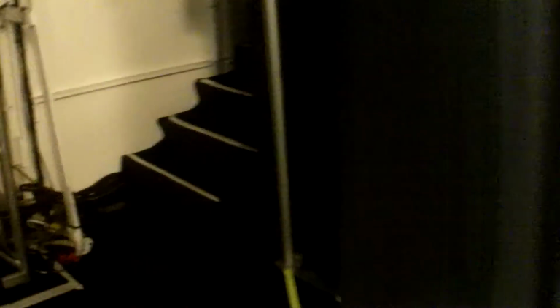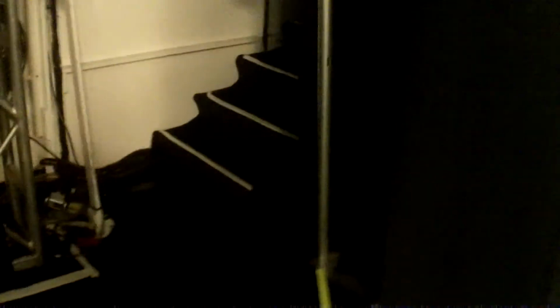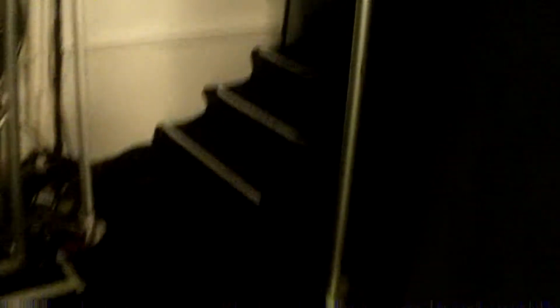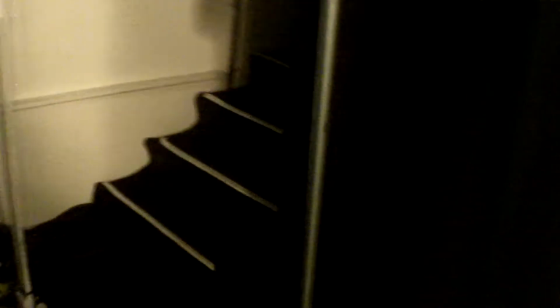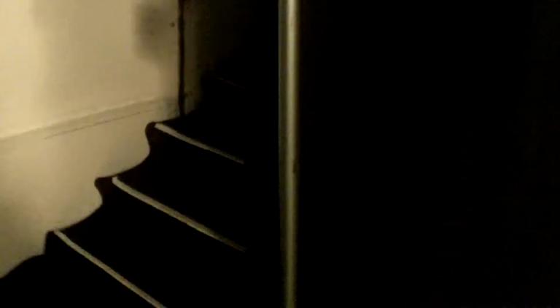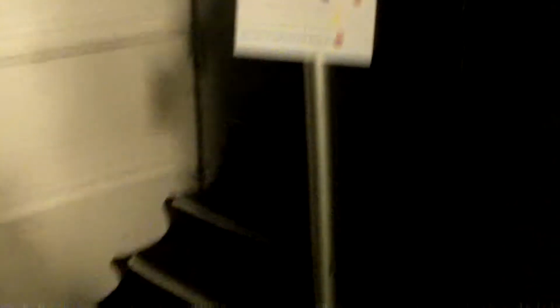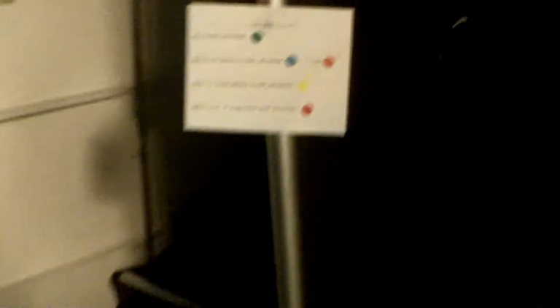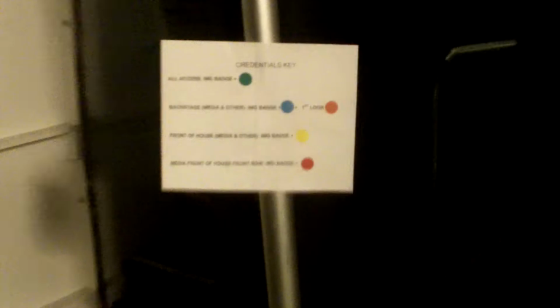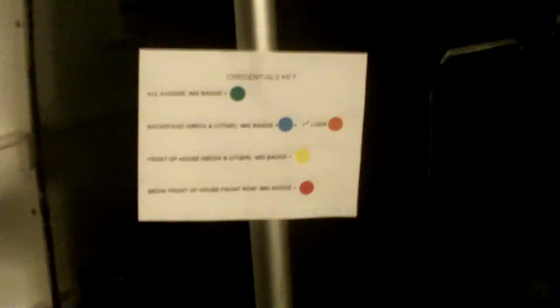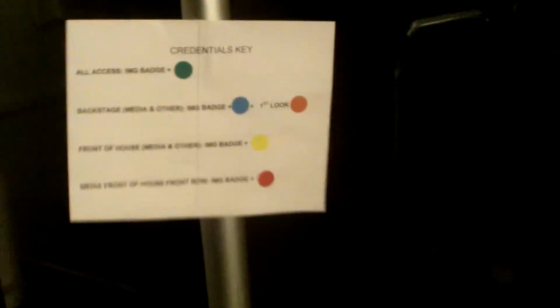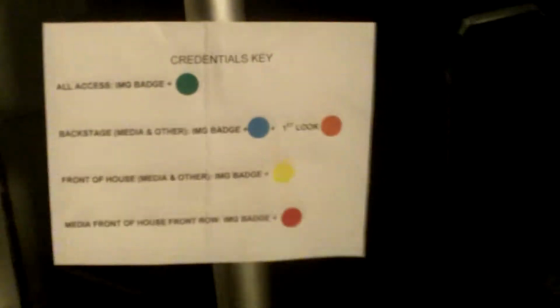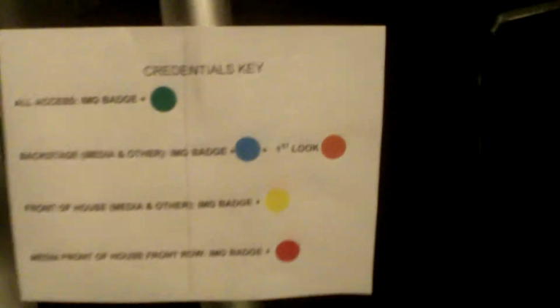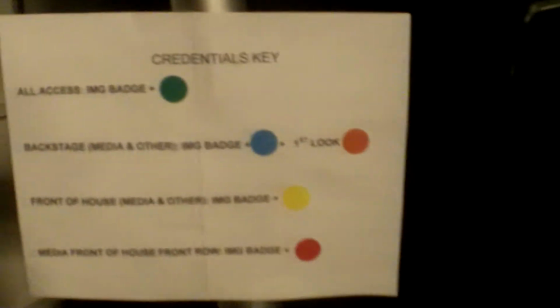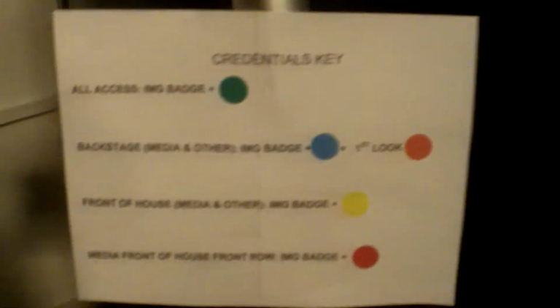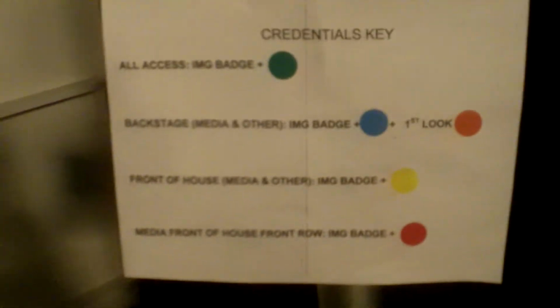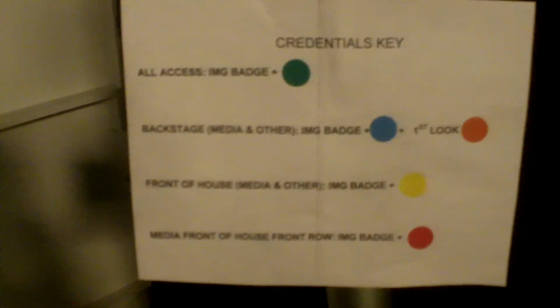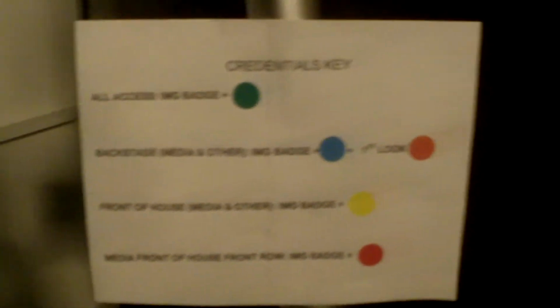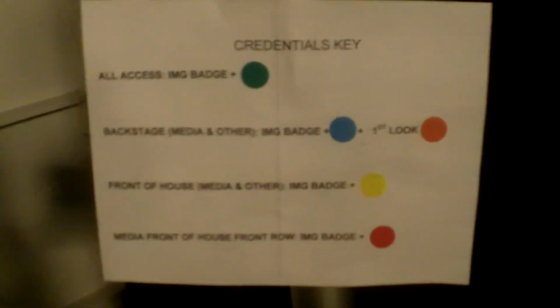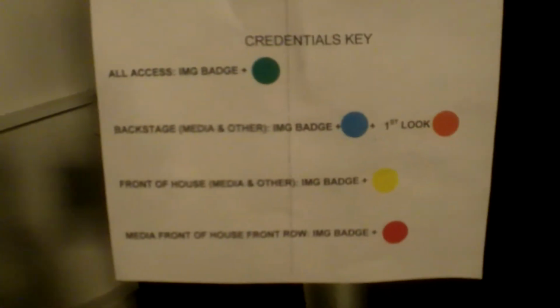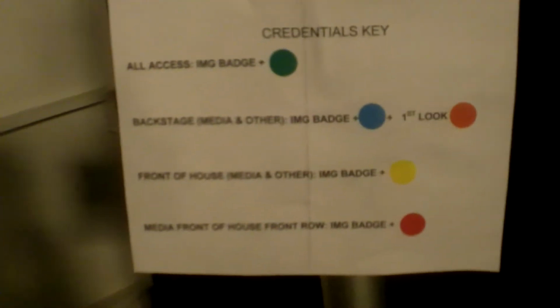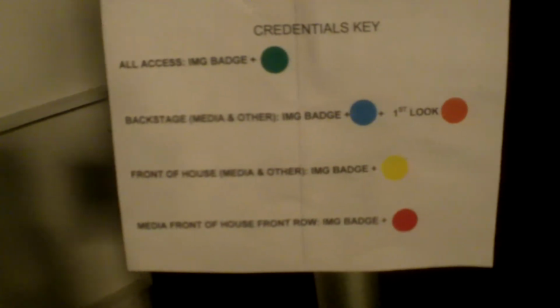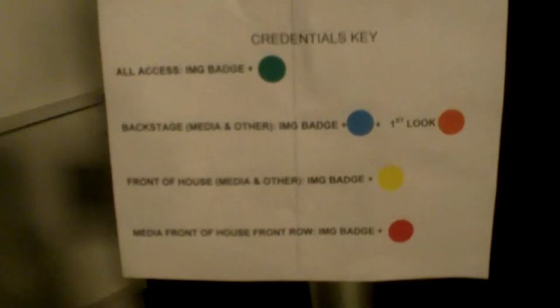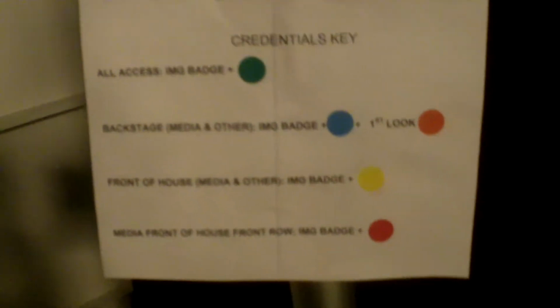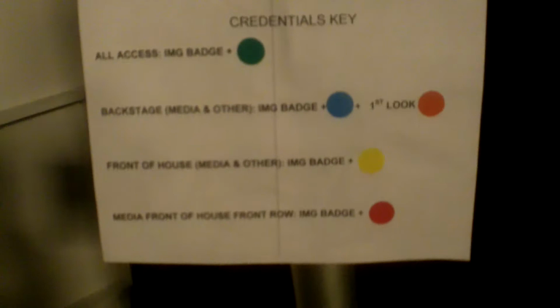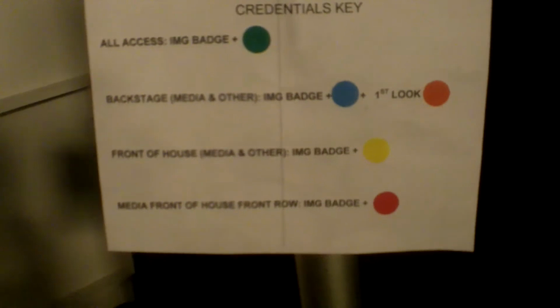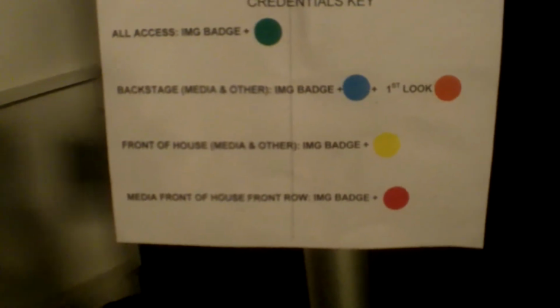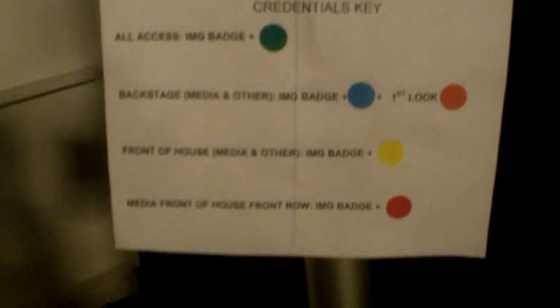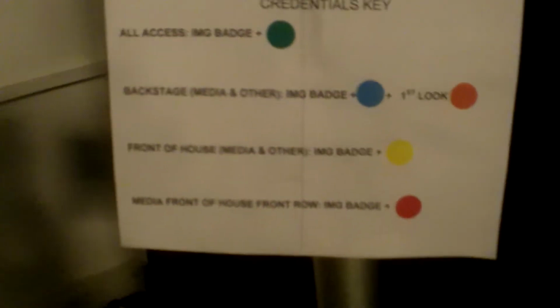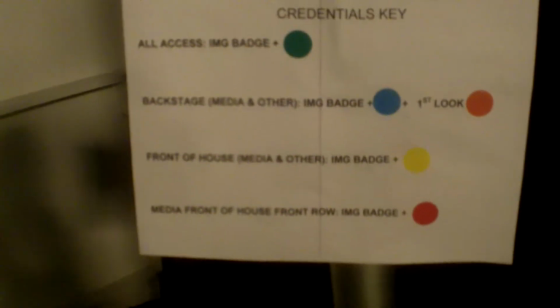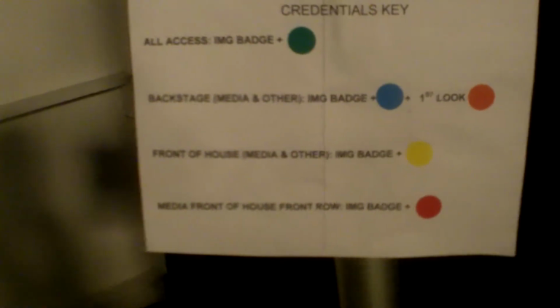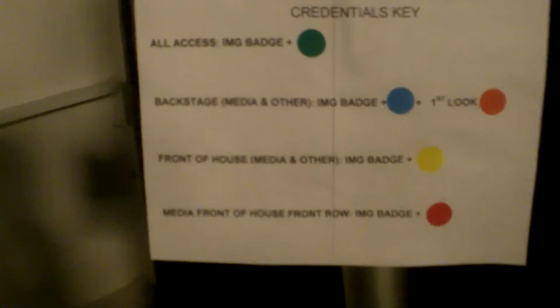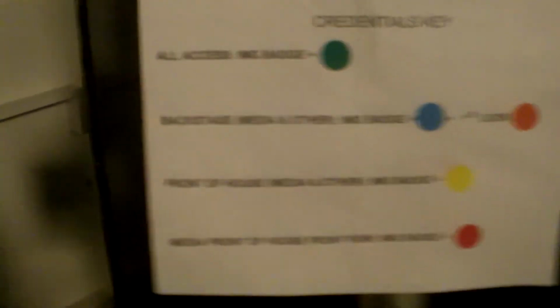These are stairs. And this is a different levels of access. Green, orange, blue, yellow, red mean different things.